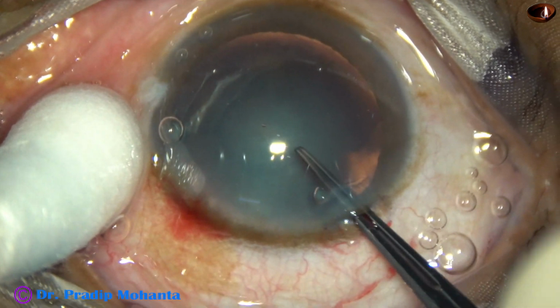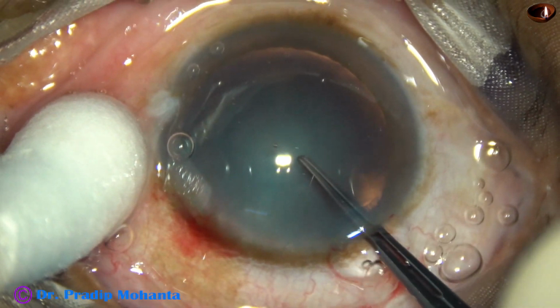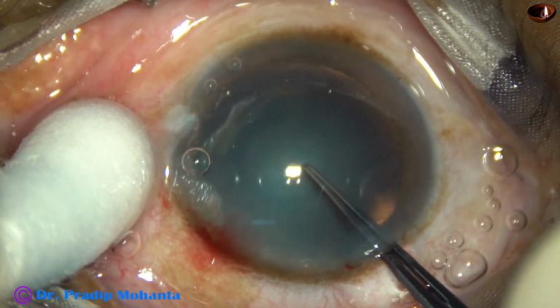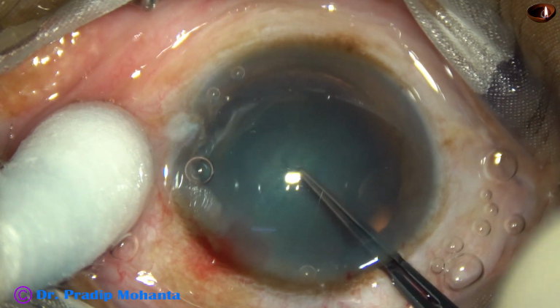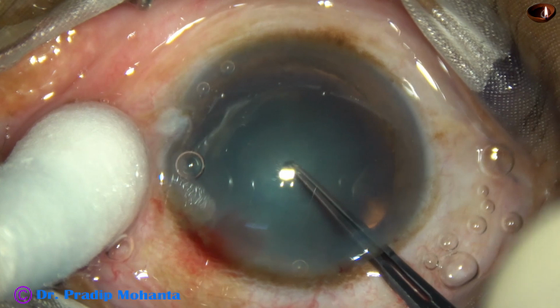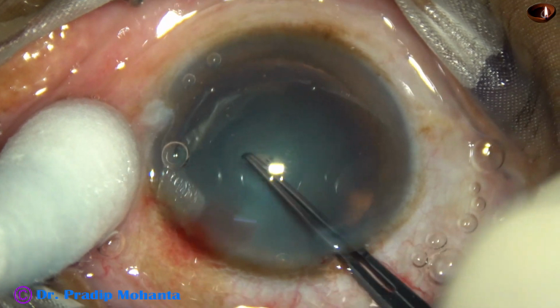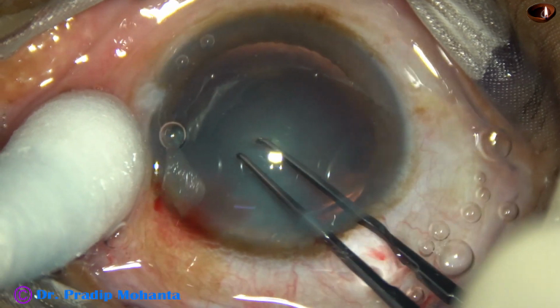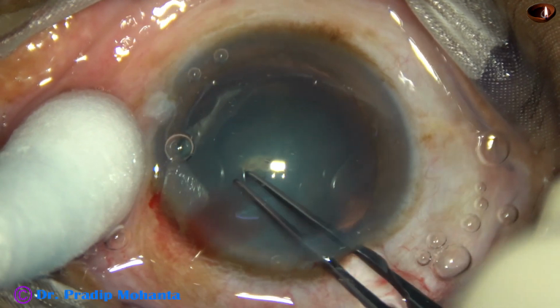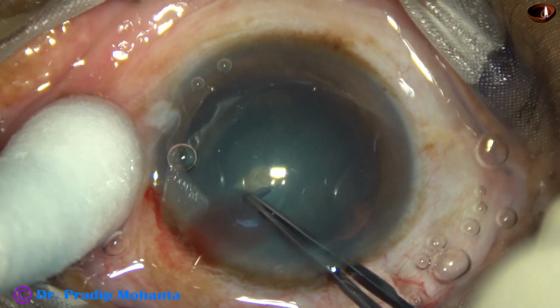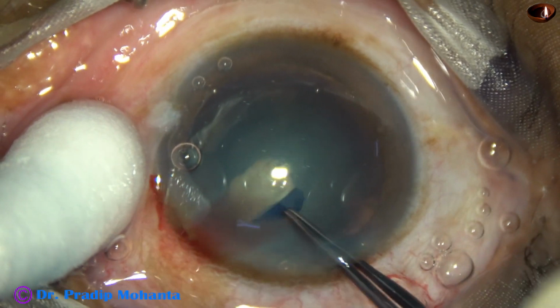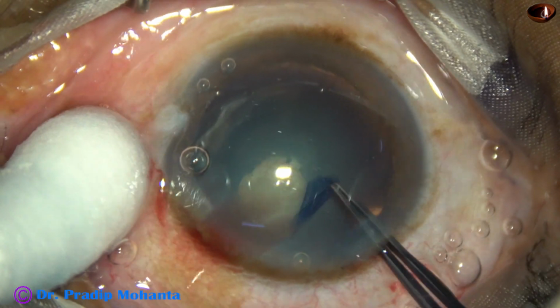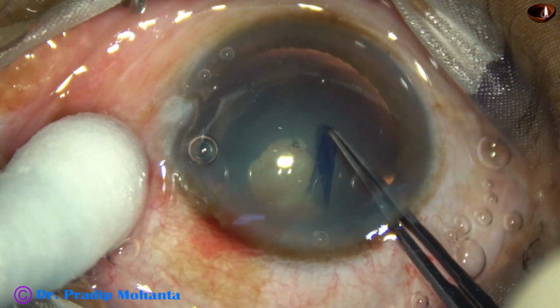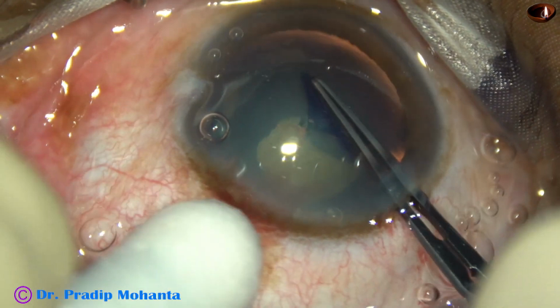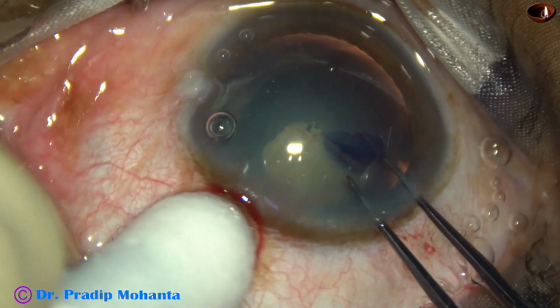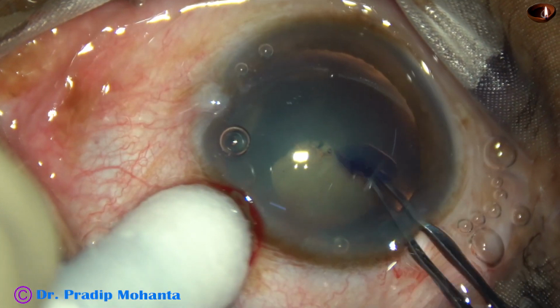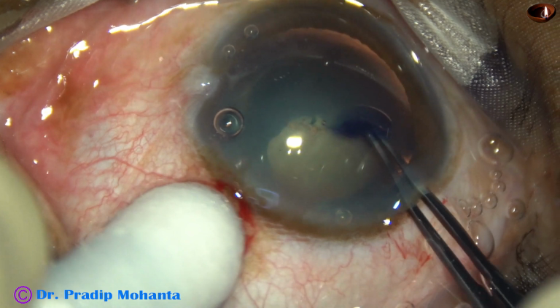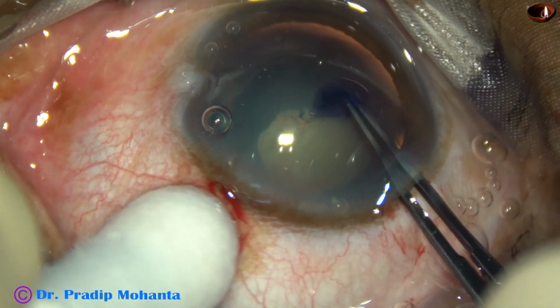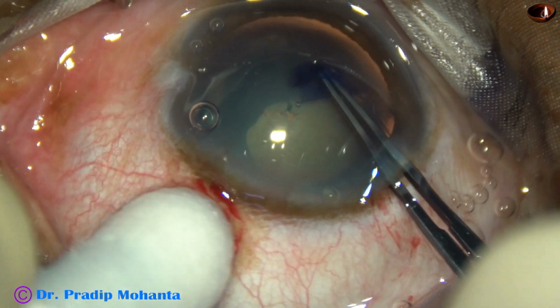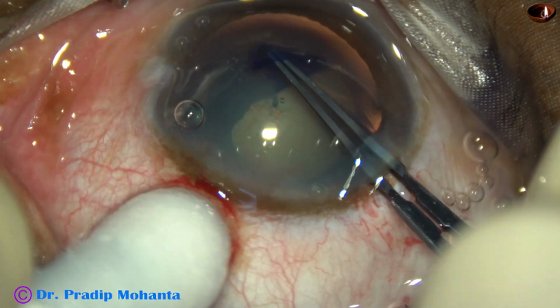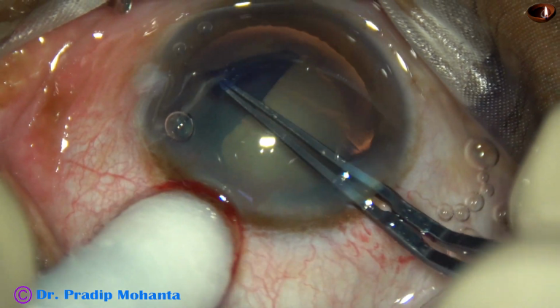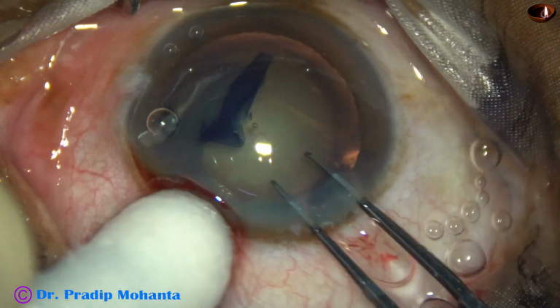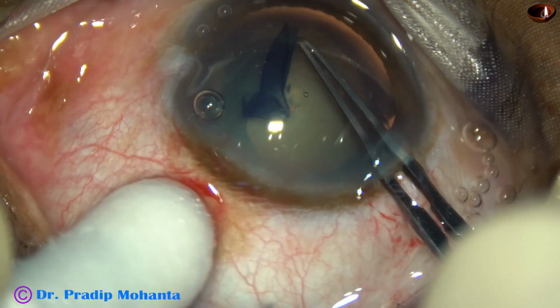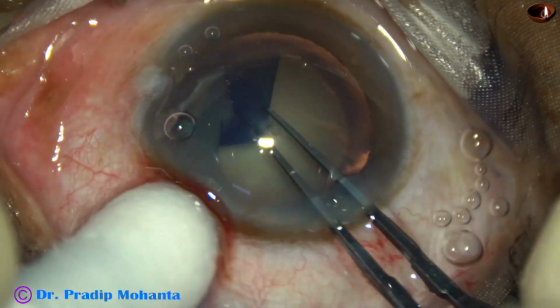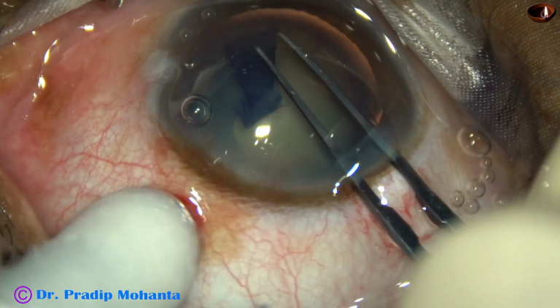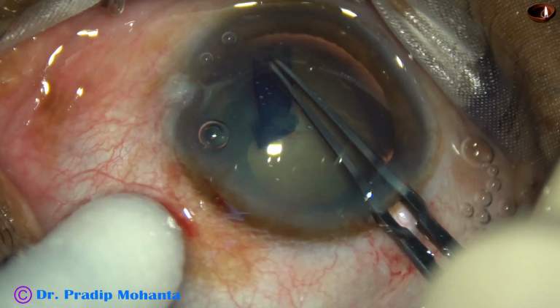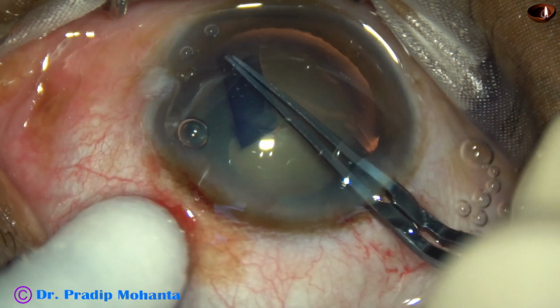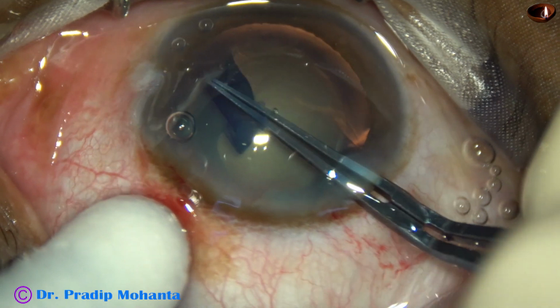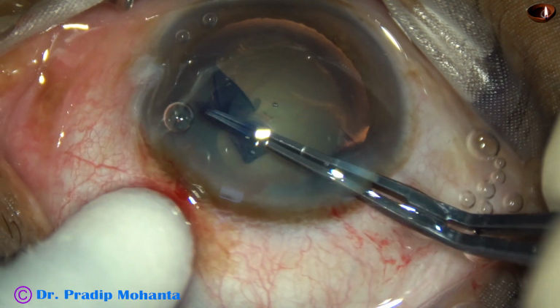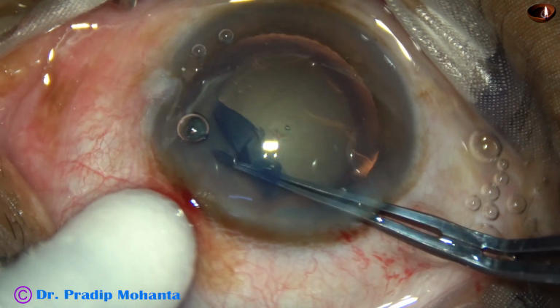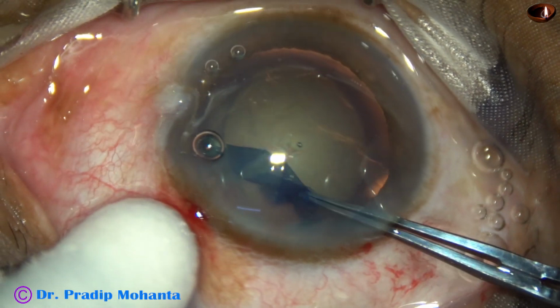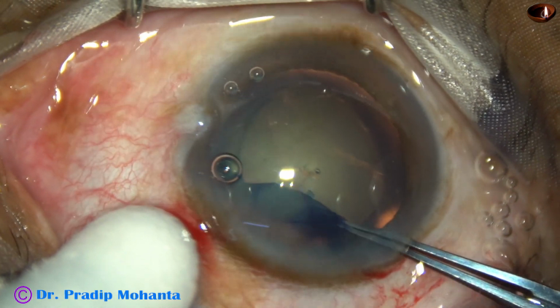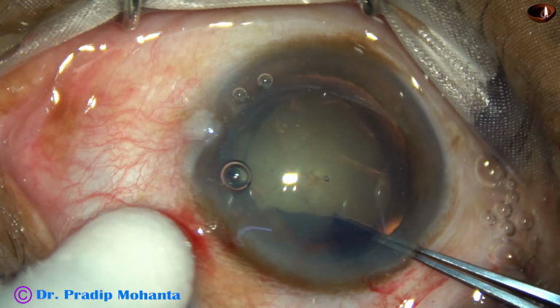The anterior capsule is torn at the center, a capsular tag is raised. This capsular tag is guided all around and in this case, an oval capsulorhexis was done.